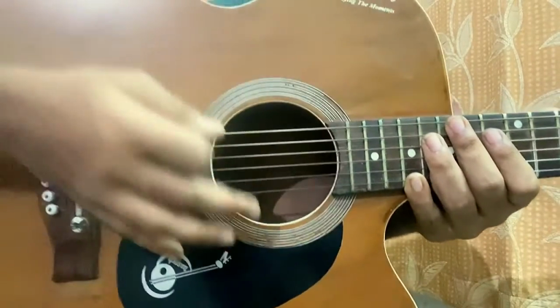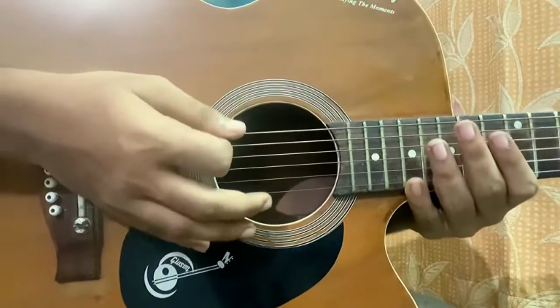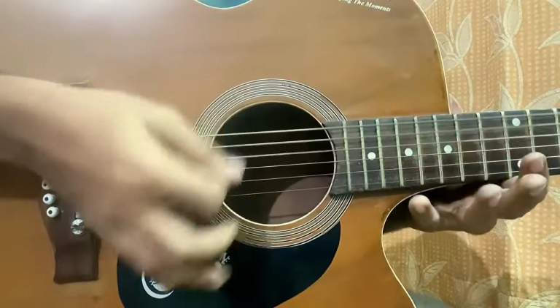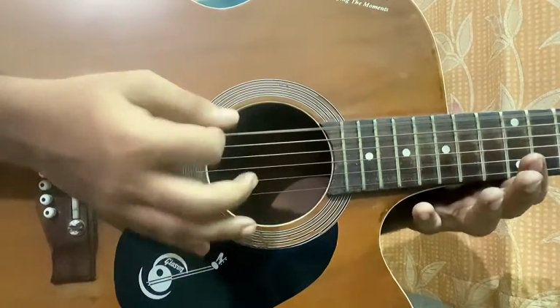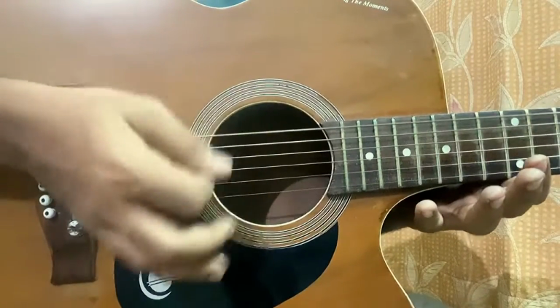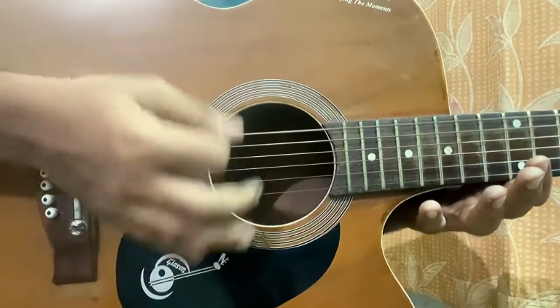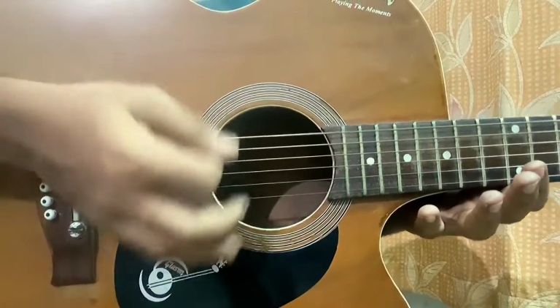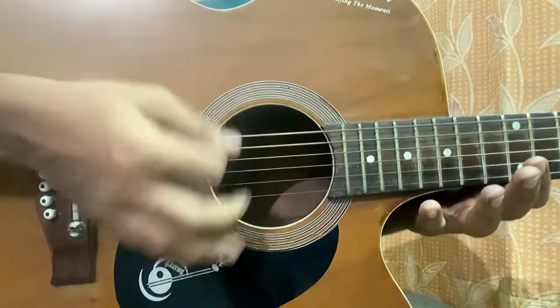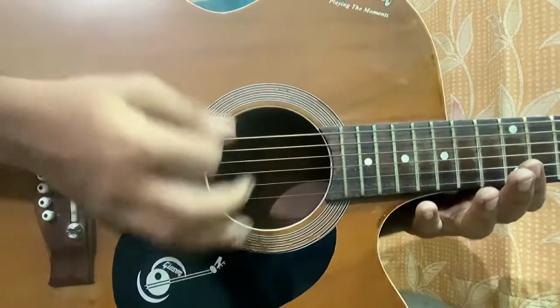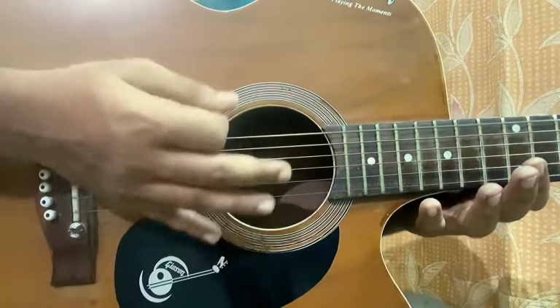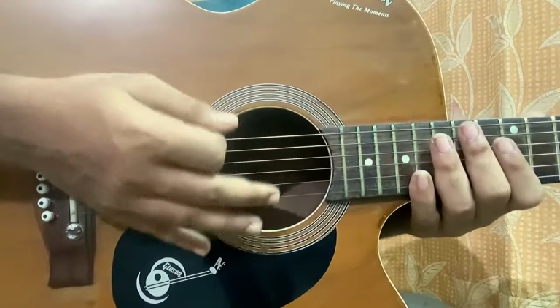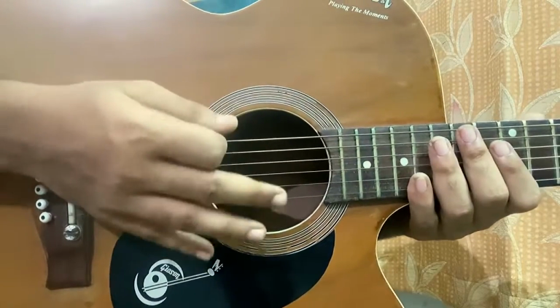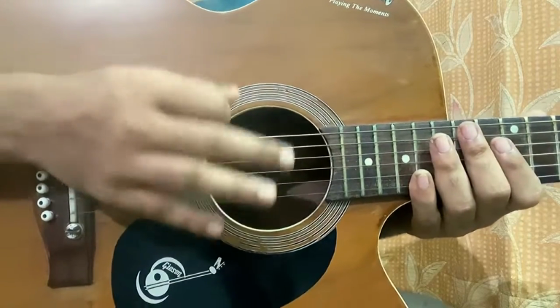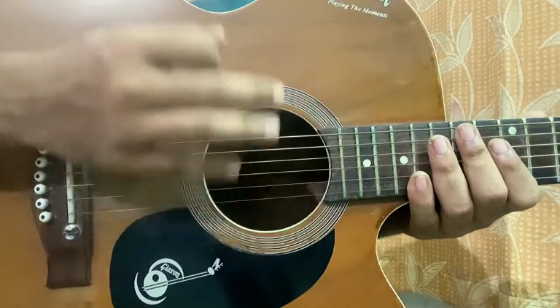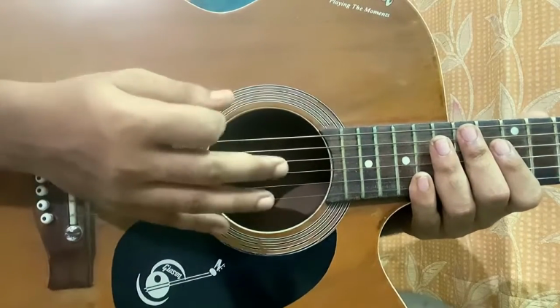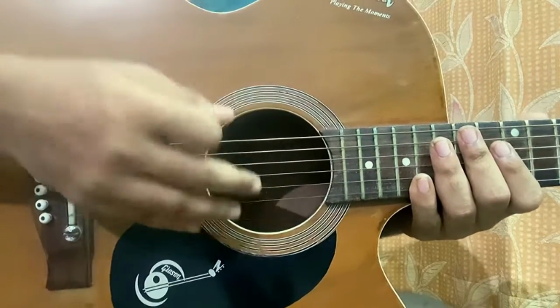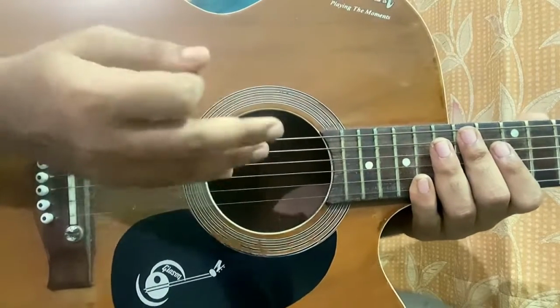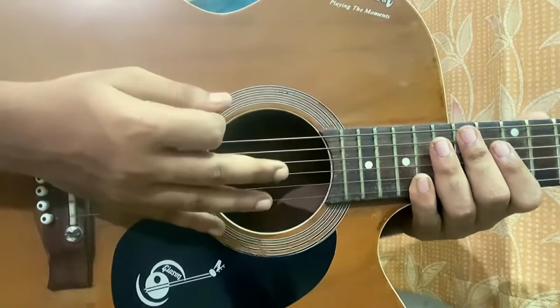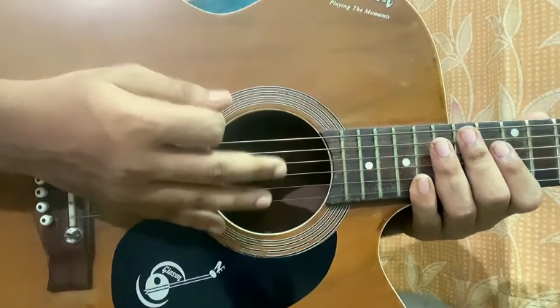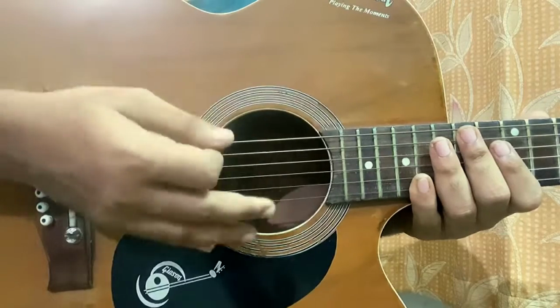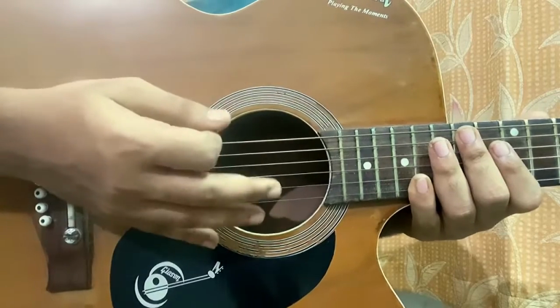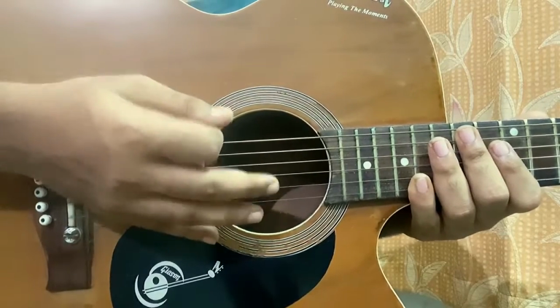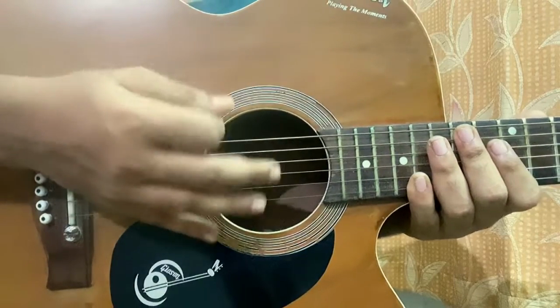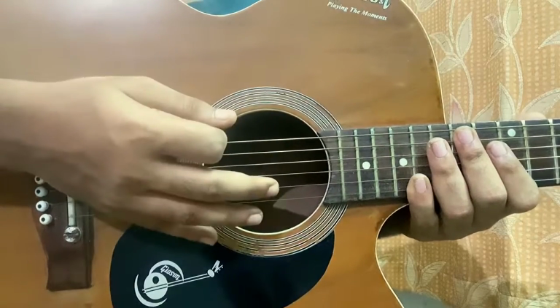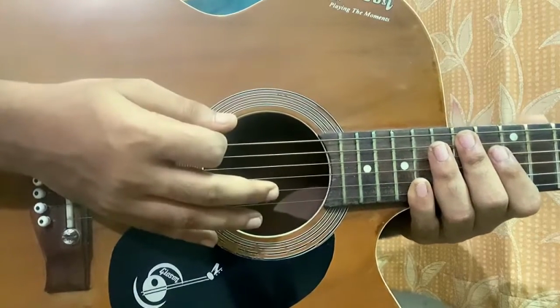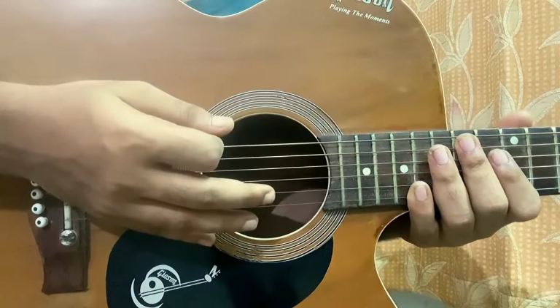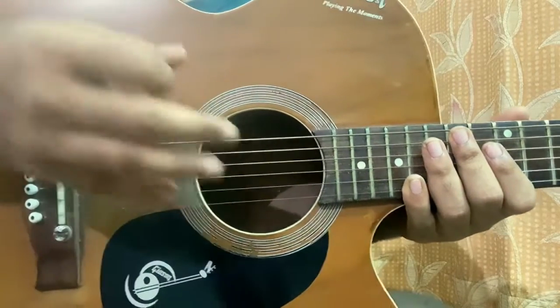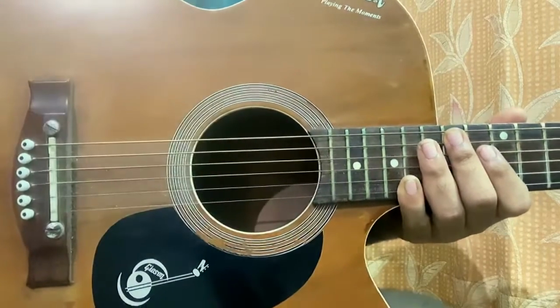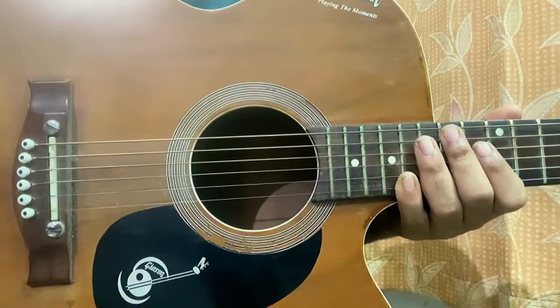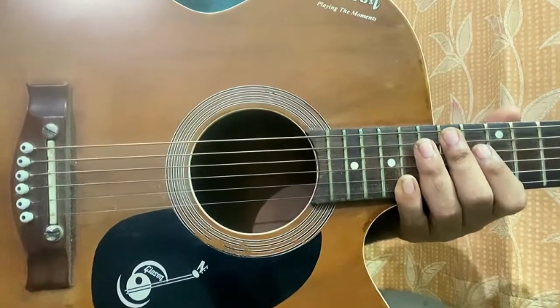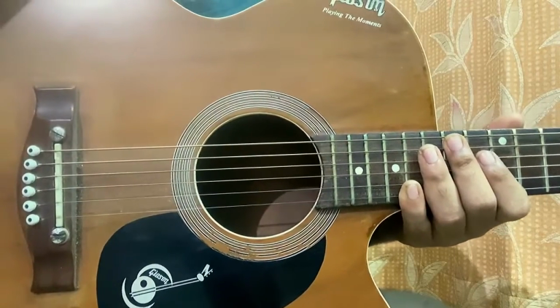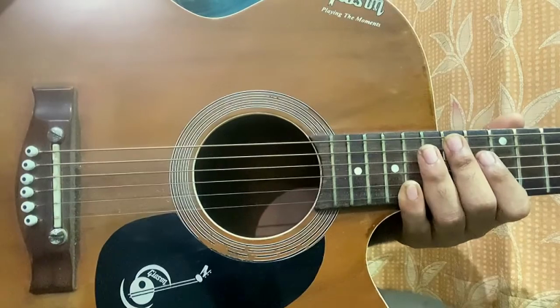I don't know exactly what I played, but that's the main key — you gotta place your palm softly over here, over here, over here, and you get palm muting. That's it, it's done. Just take 10 minutes and you'll get used to it. It's really very easy.